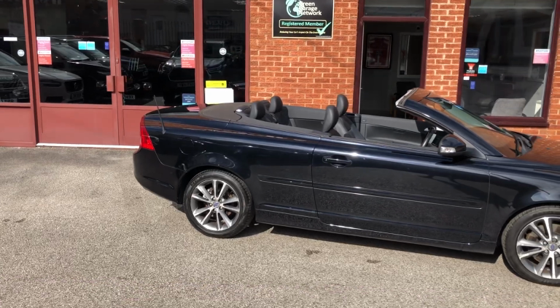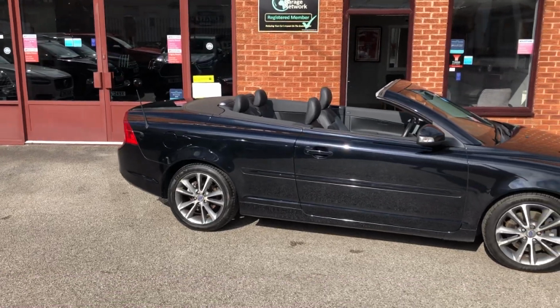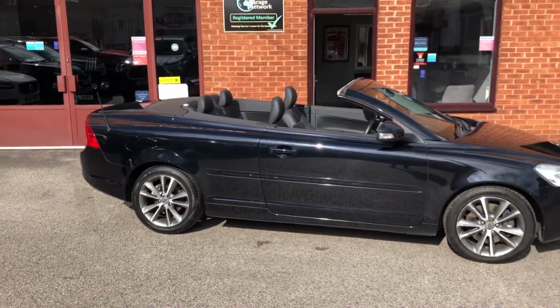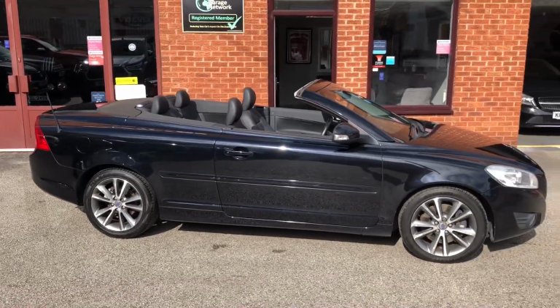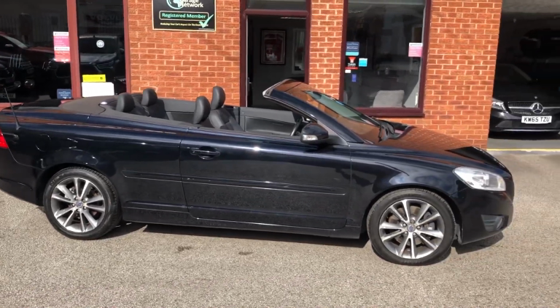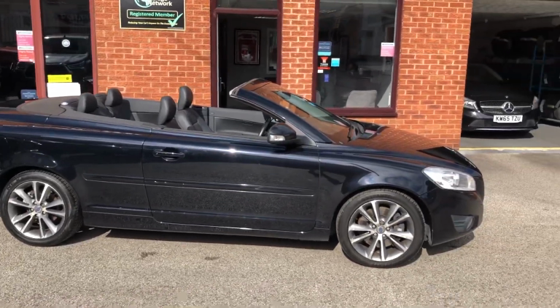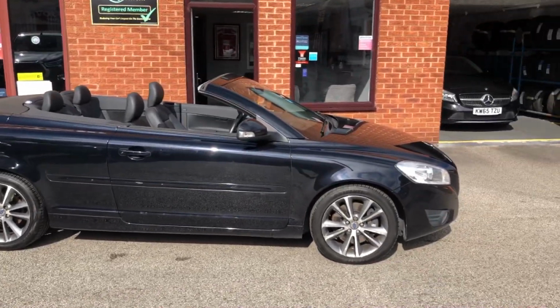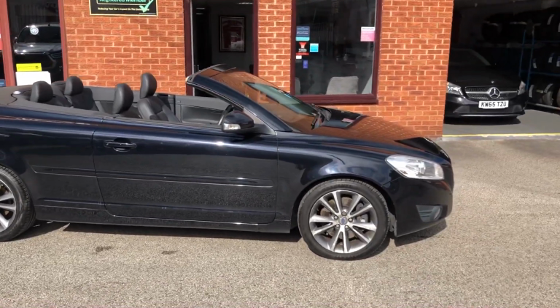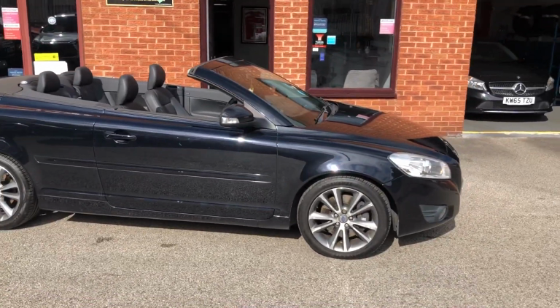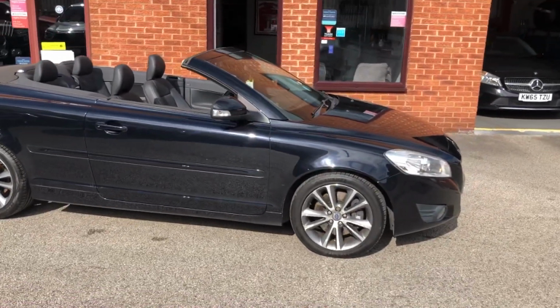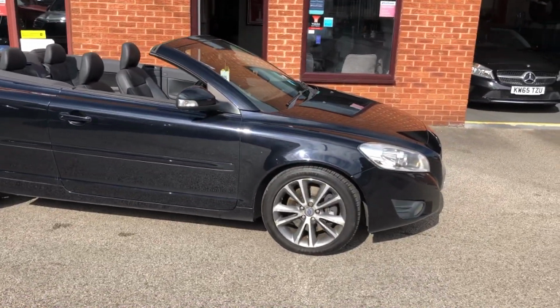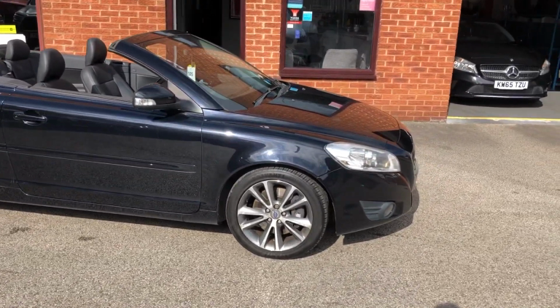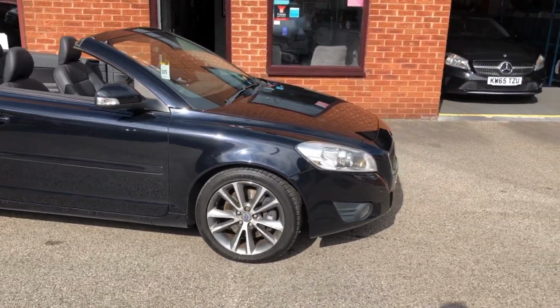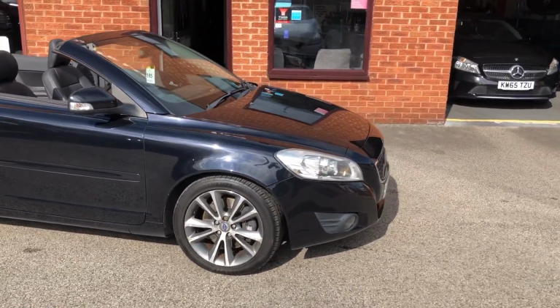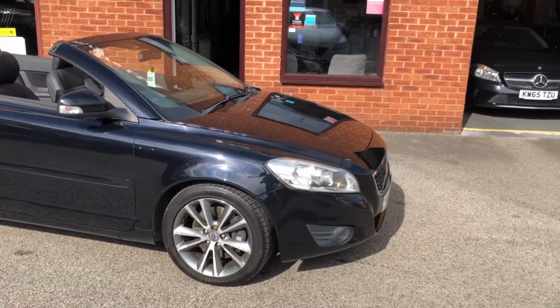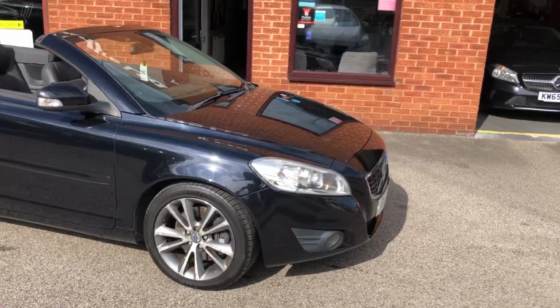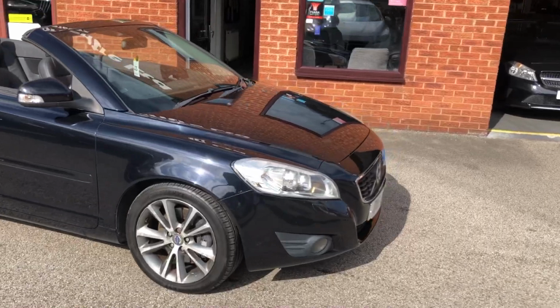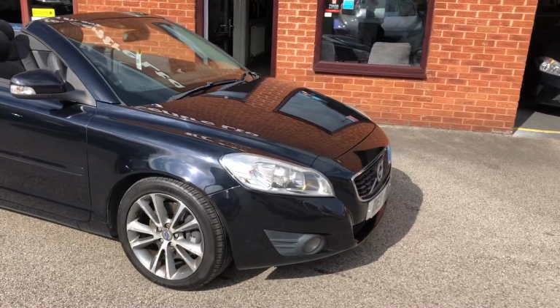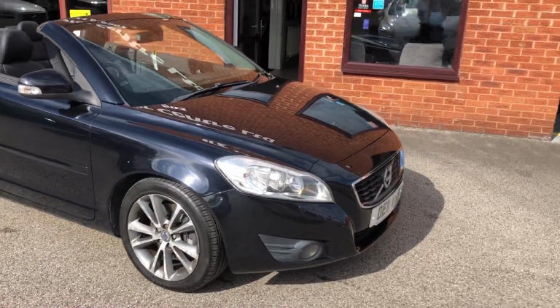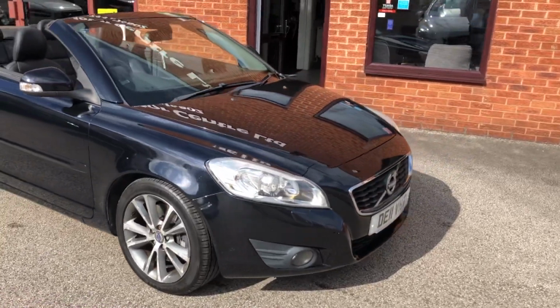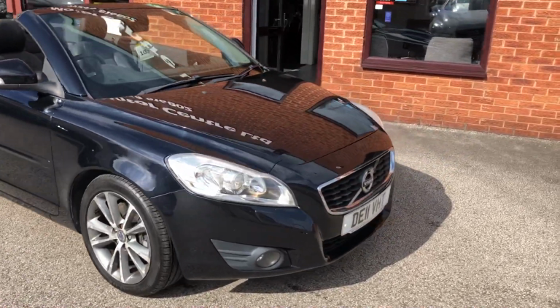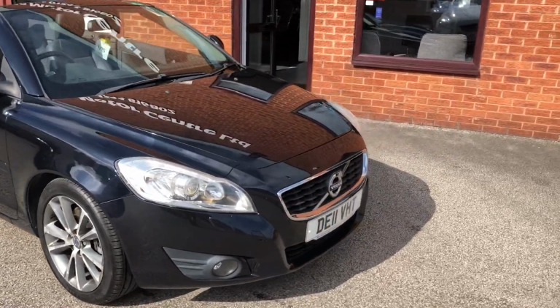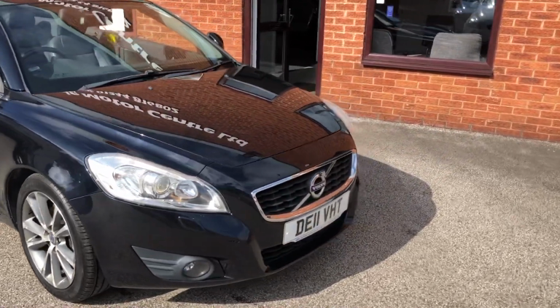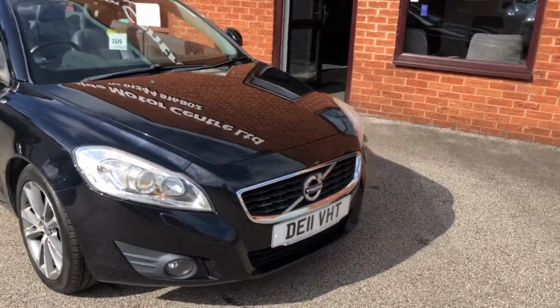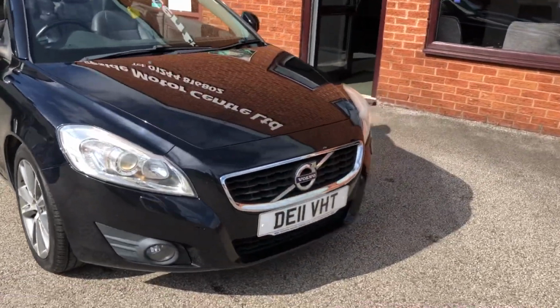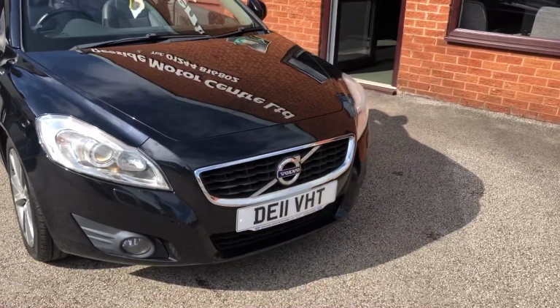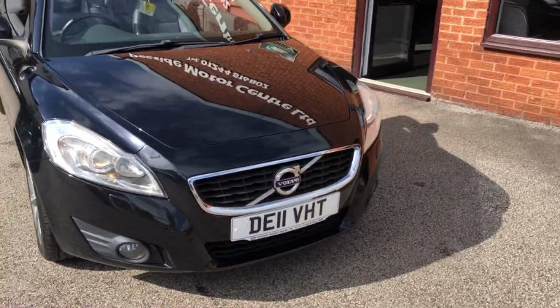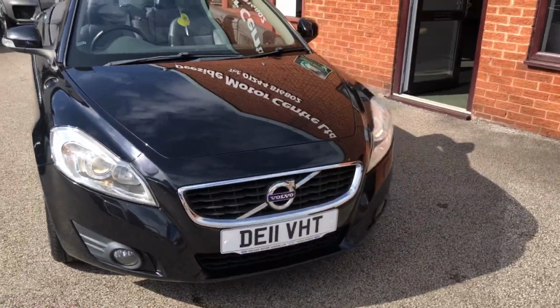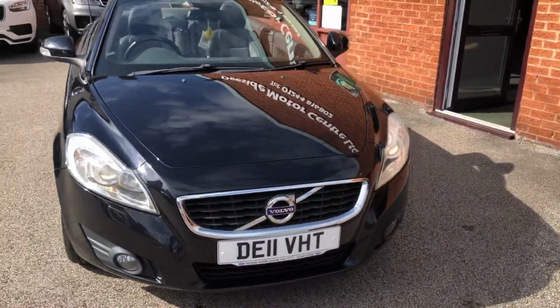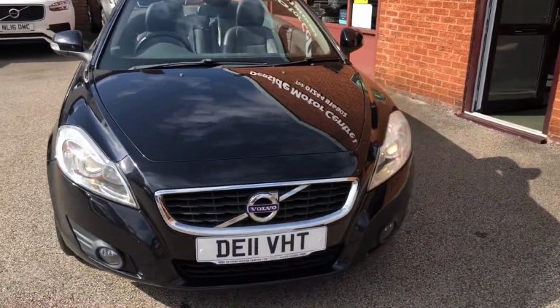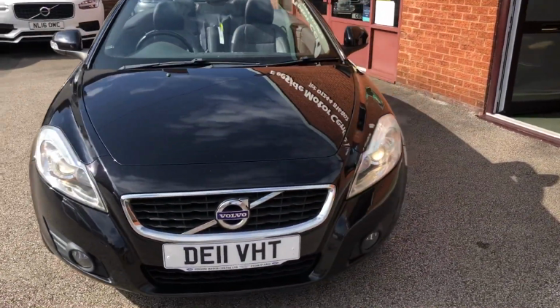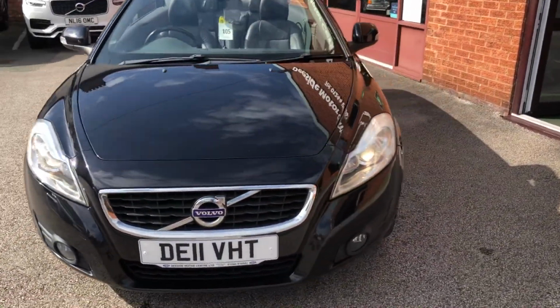Hello, welcome to Tside Motor Centre. Here we have our Volvo C70, 2011 plate, 2 litre manual, it's a D3.